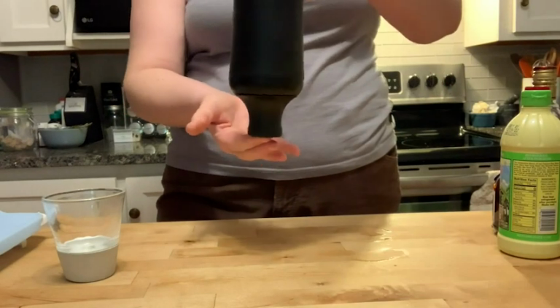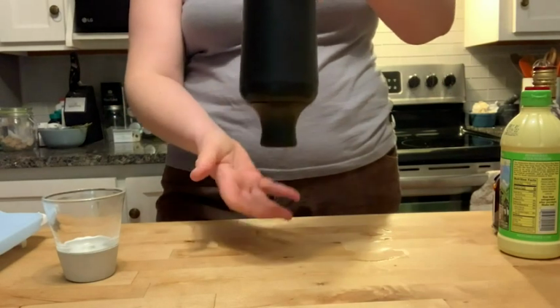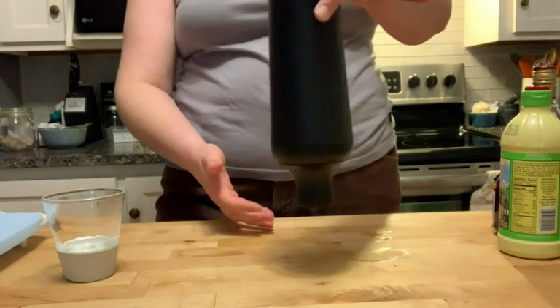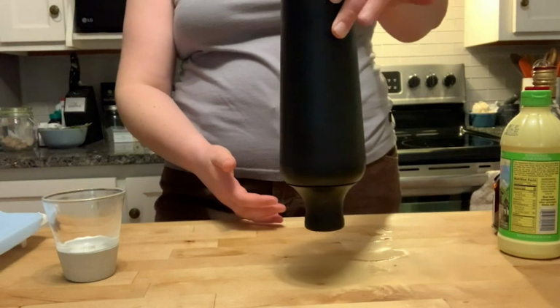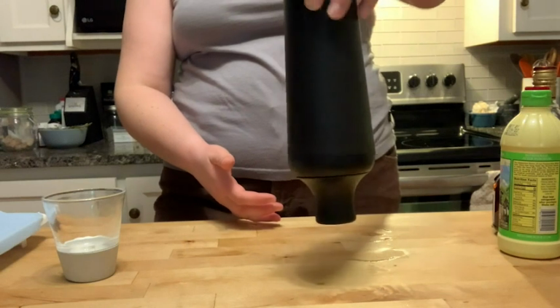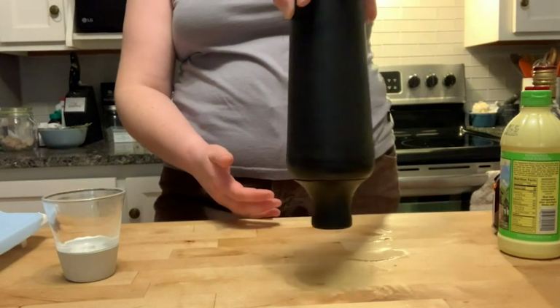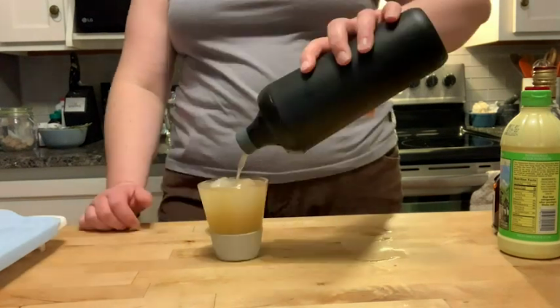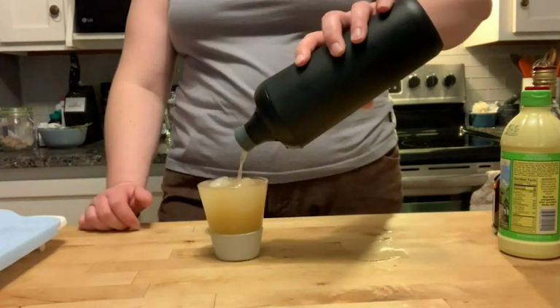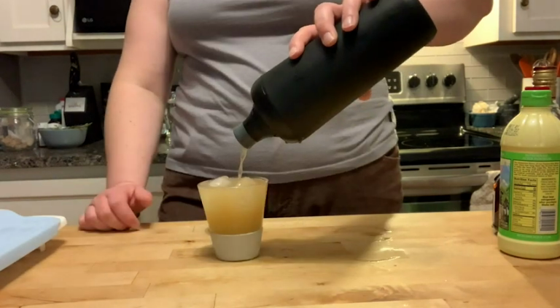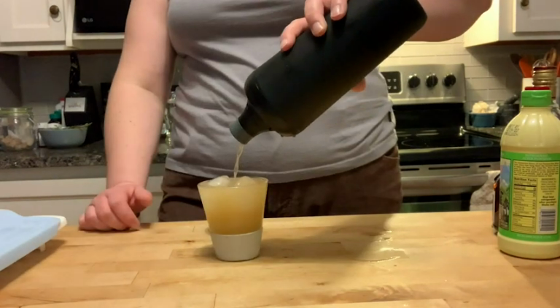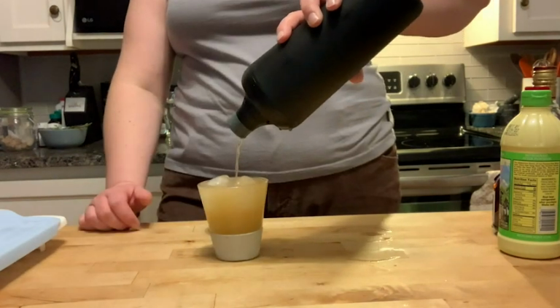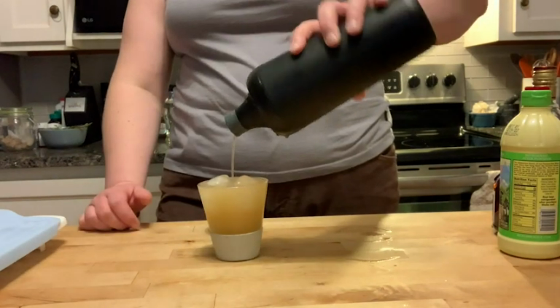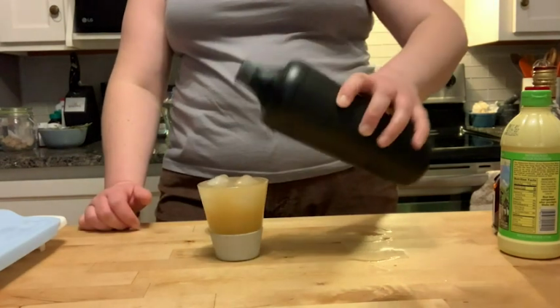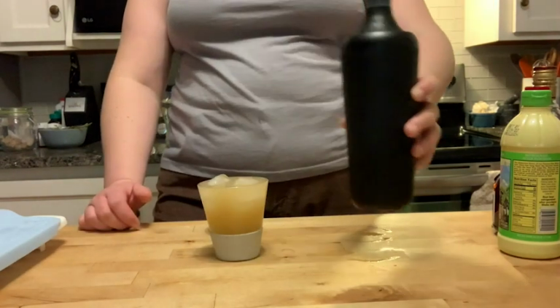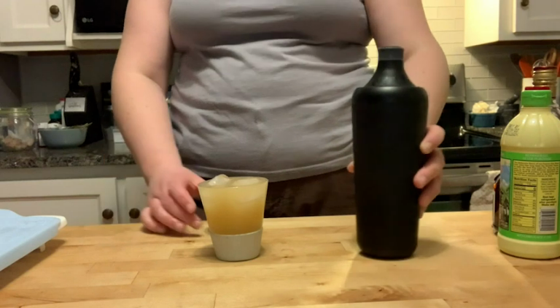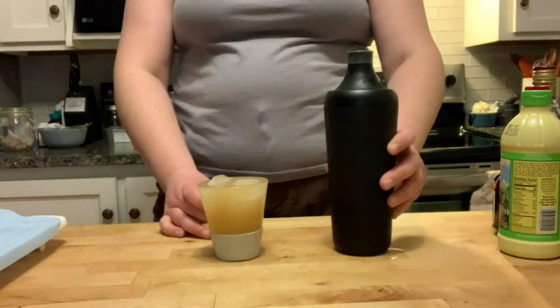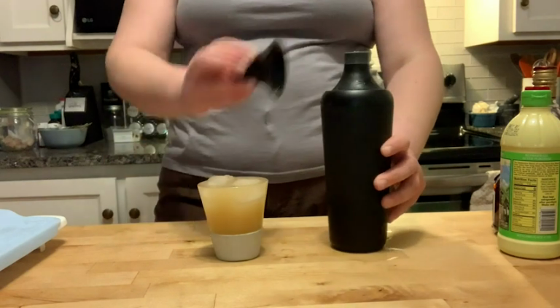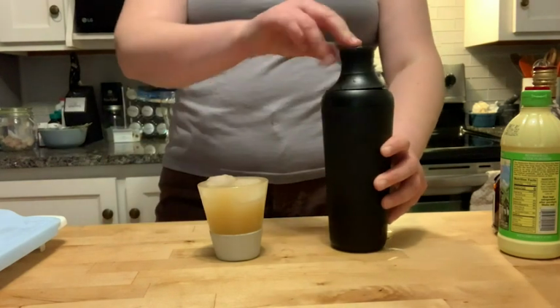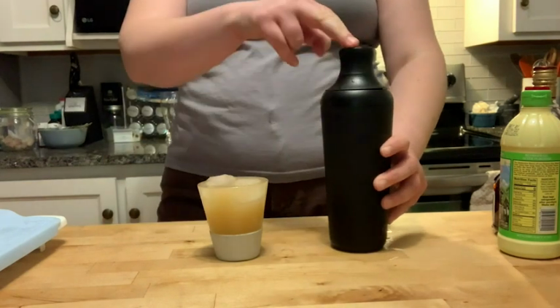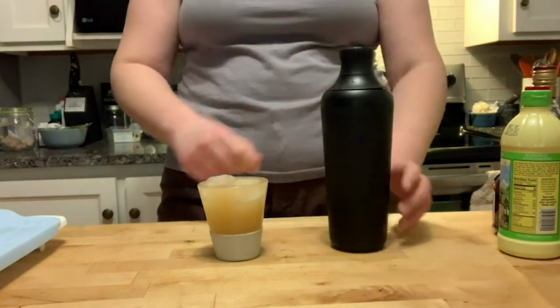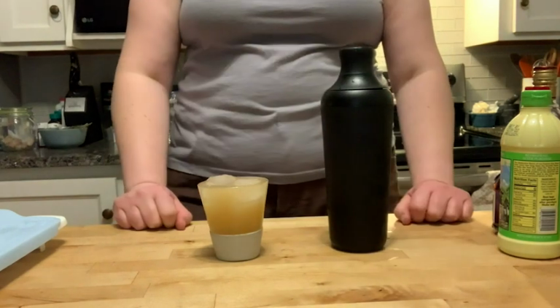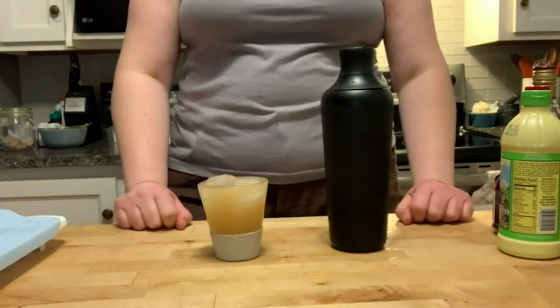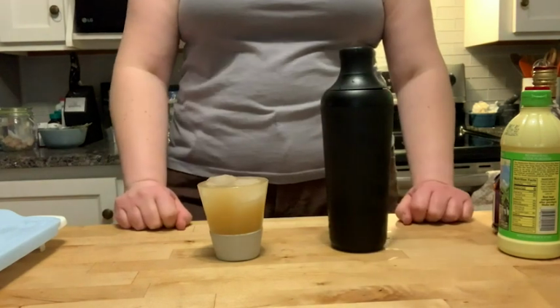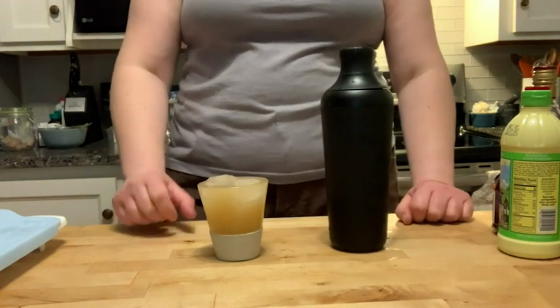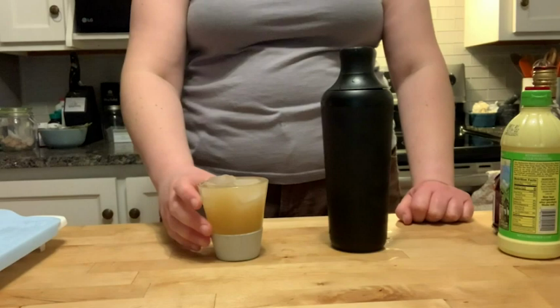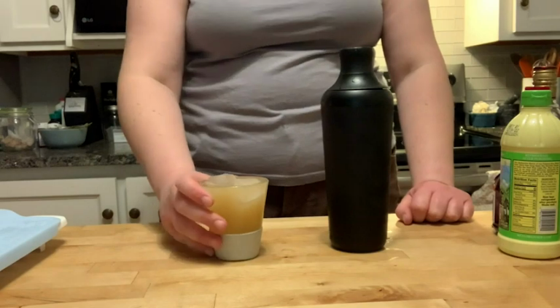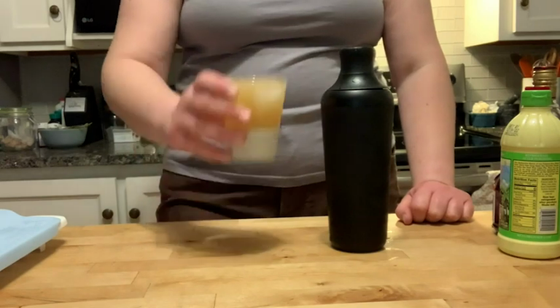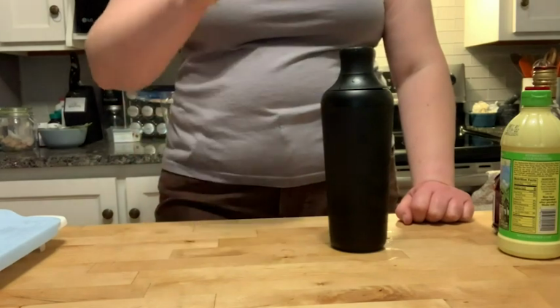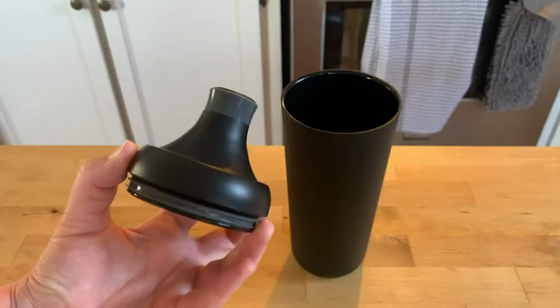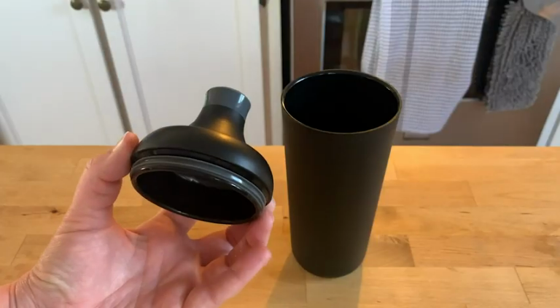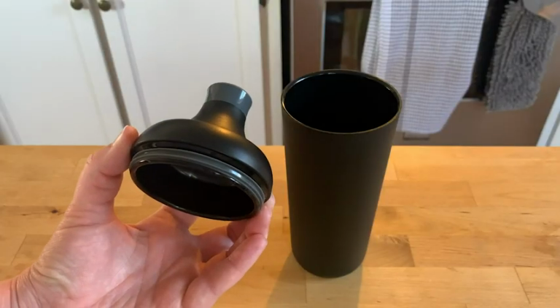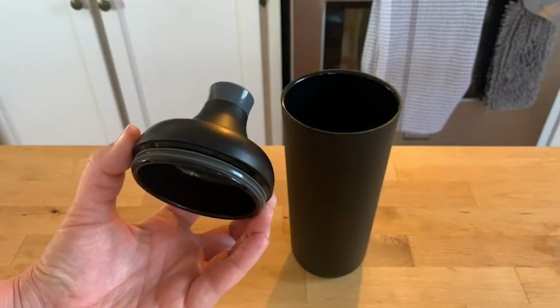It is dishwasher safe and it has two silicone gaskets that prevent leaking. It also has a really great non-slip grip — even when your hands are wet, it's not going to slip out of your hands.